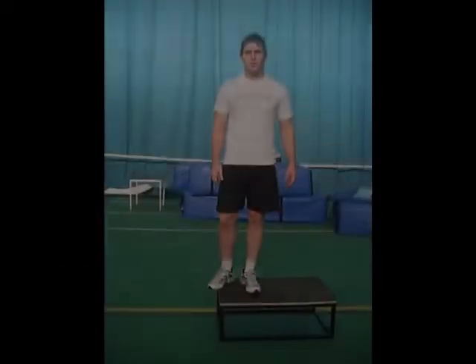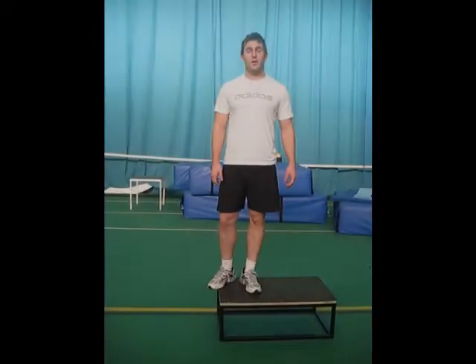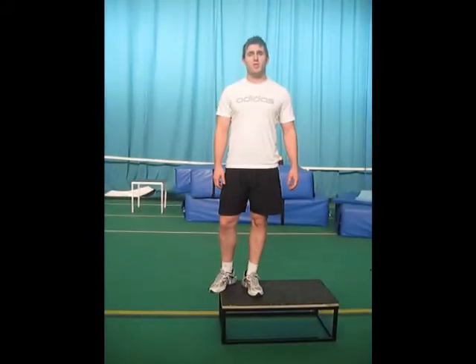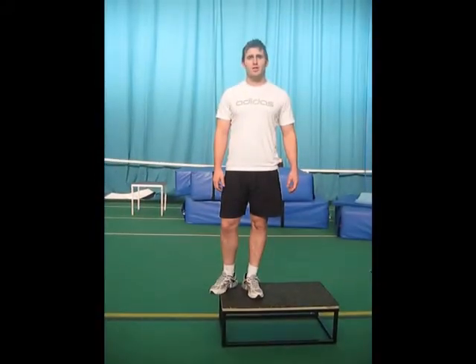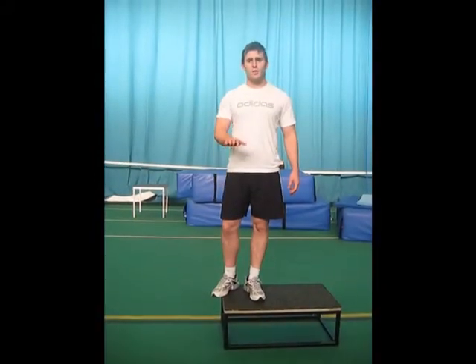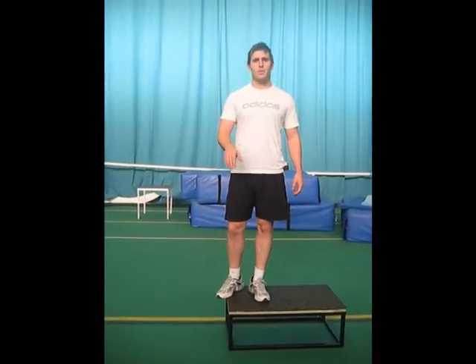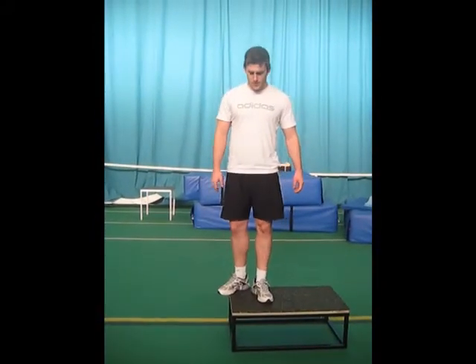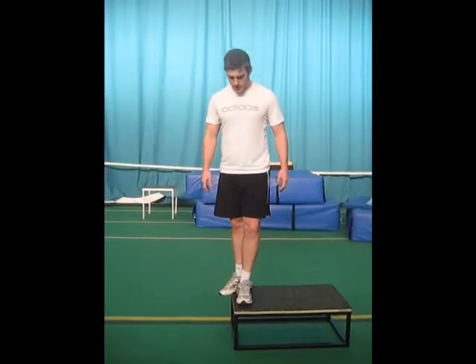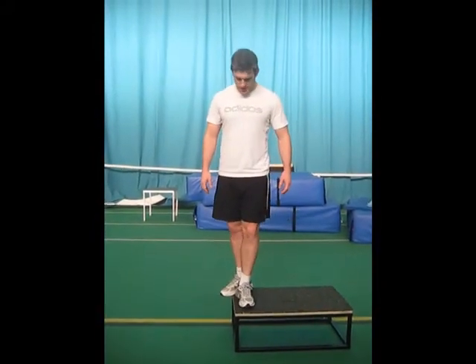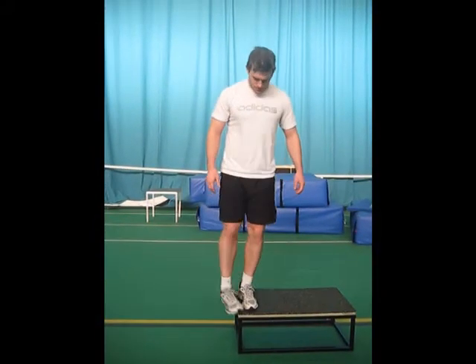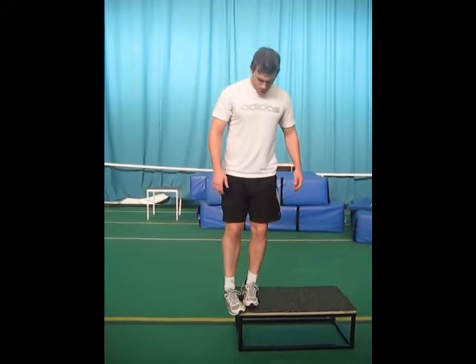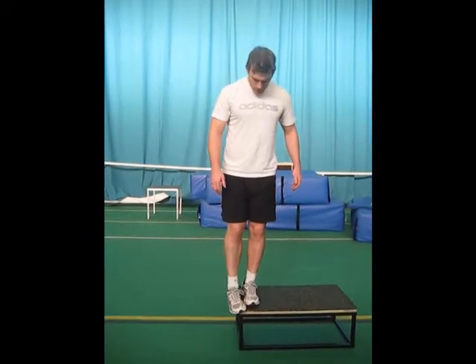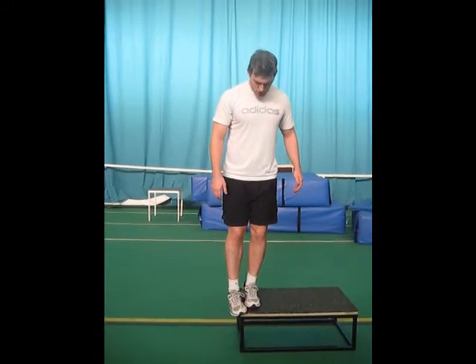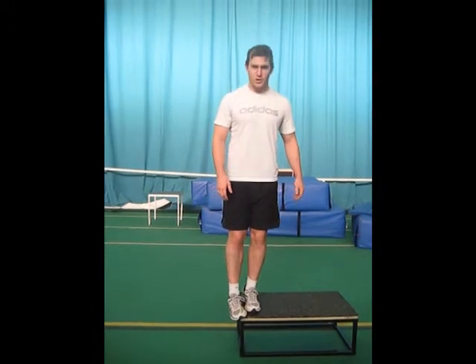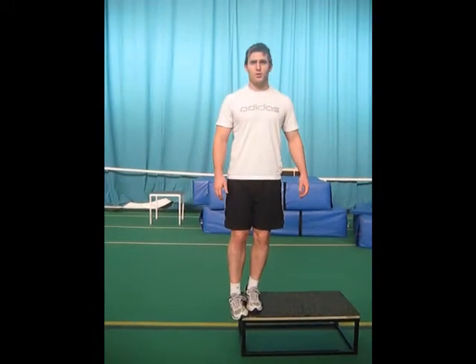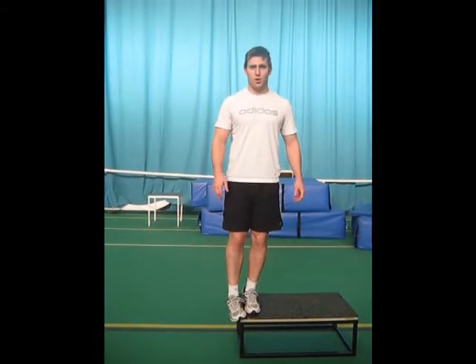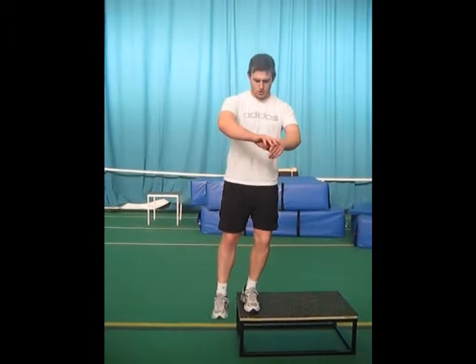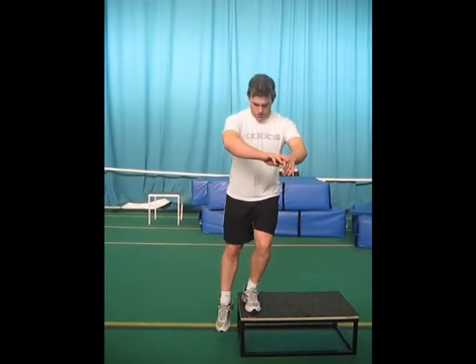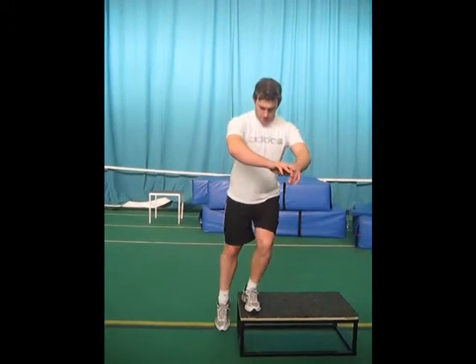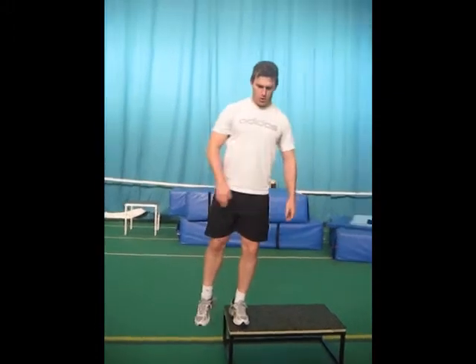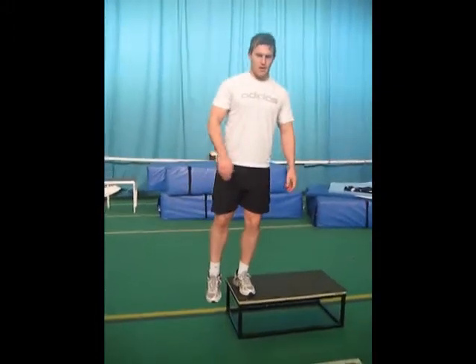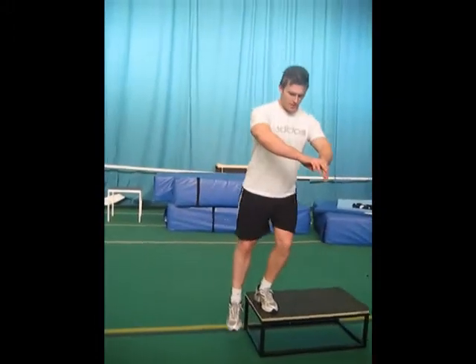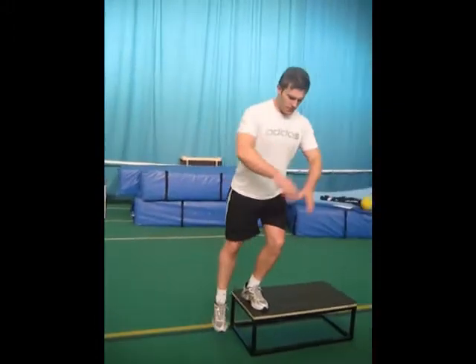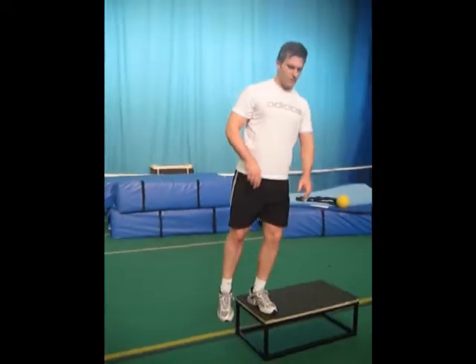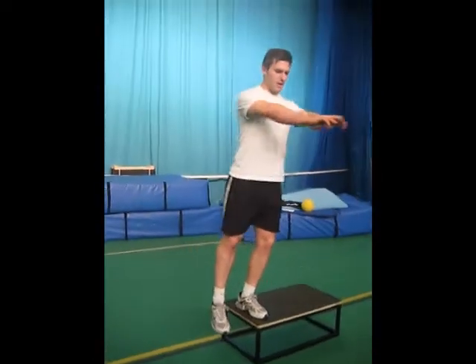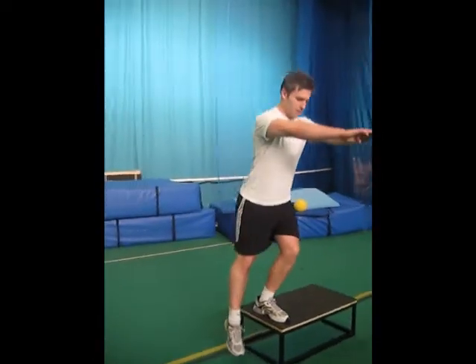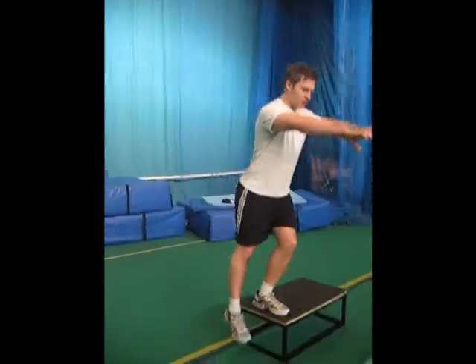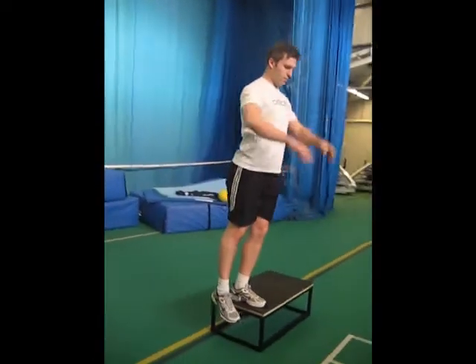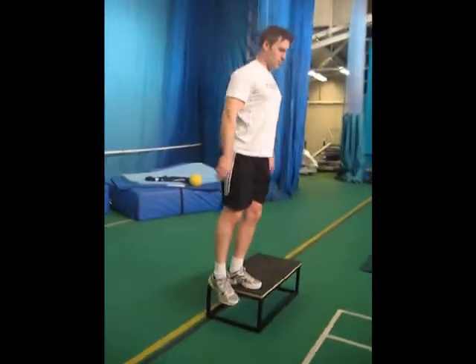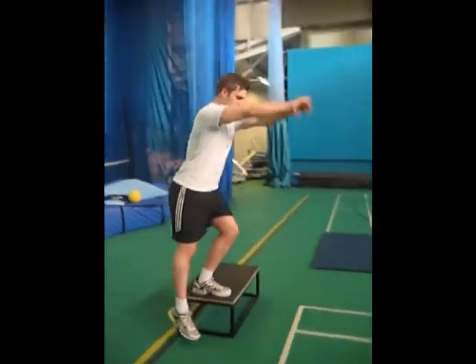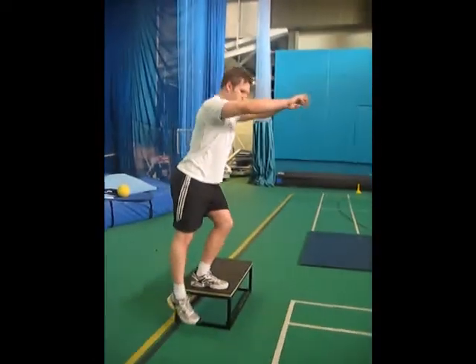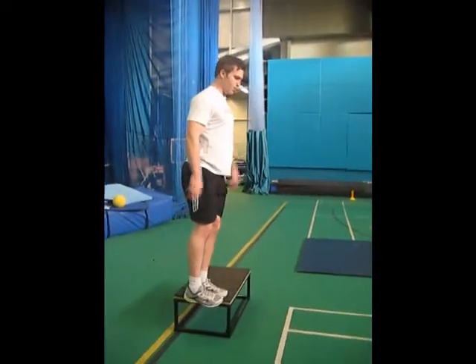We're going to go through single leg squats and dips. The first phase is just touching your toes to the floor, getting some flexion in this leg. Chest out — I like to keep my arms forward with it.